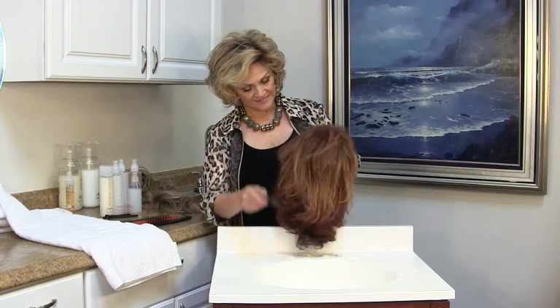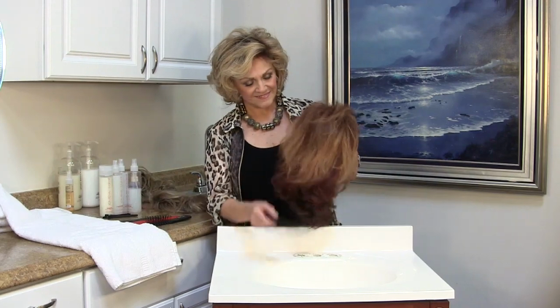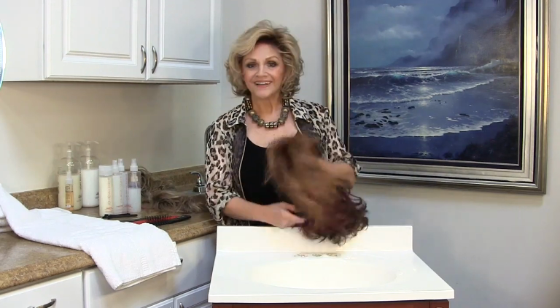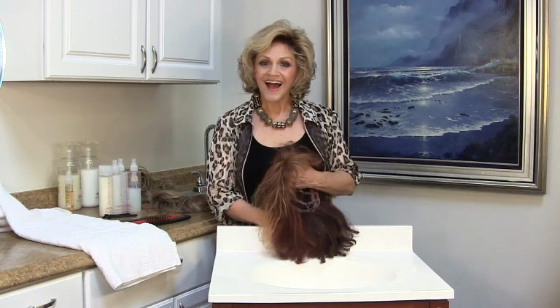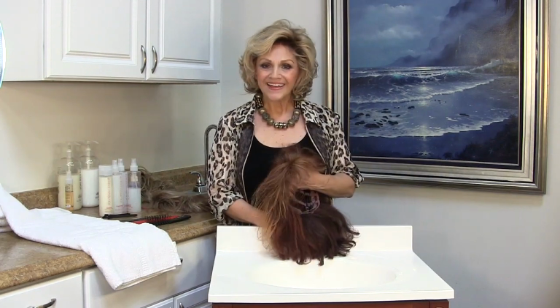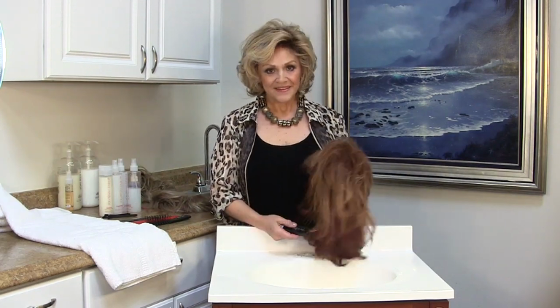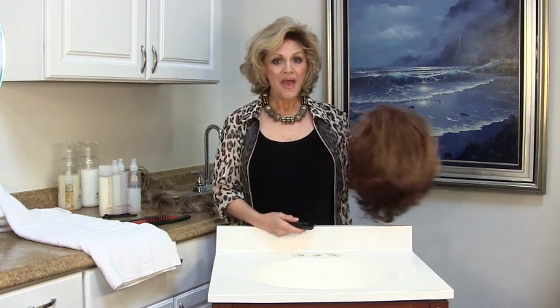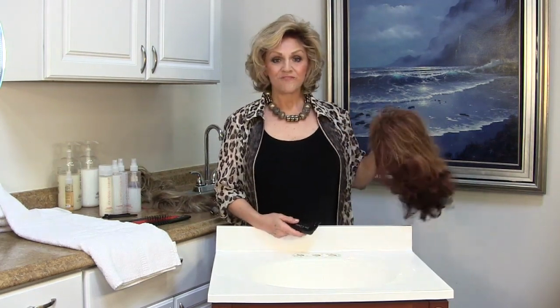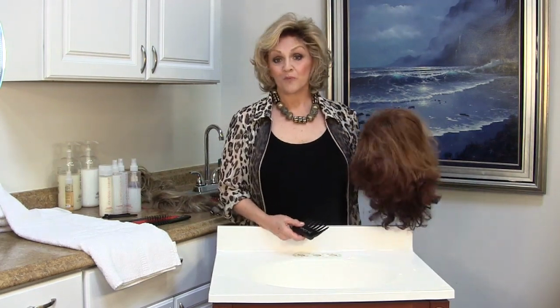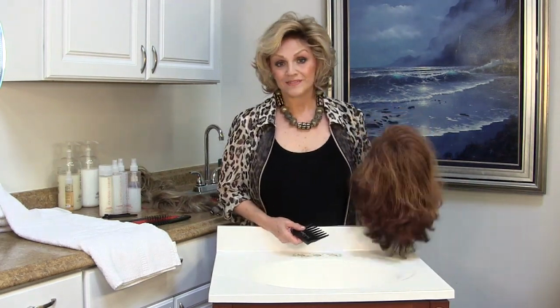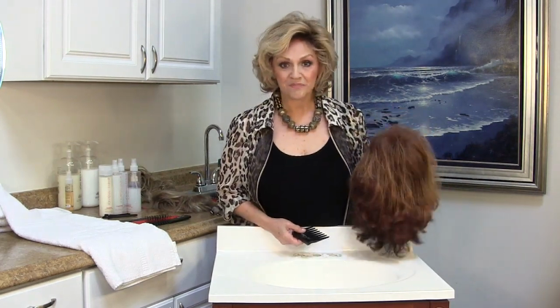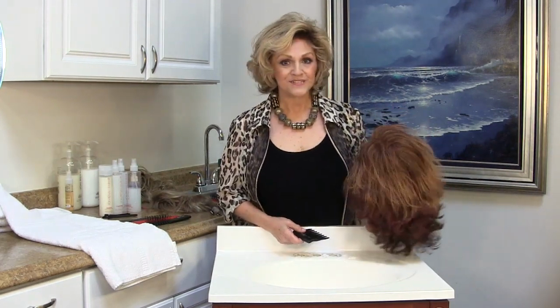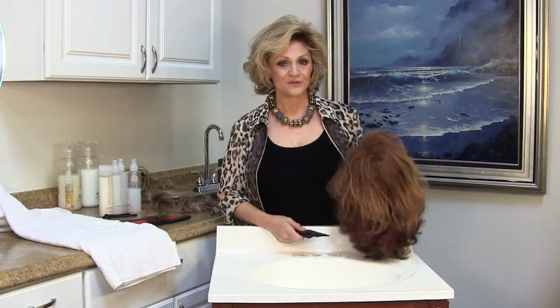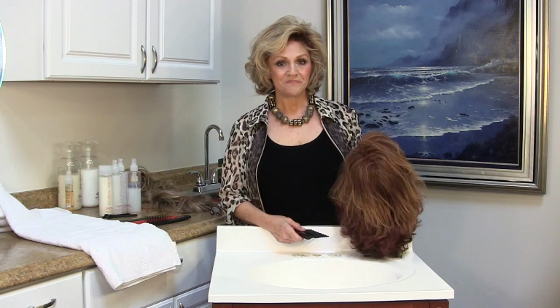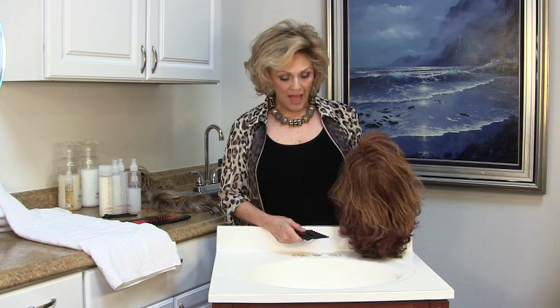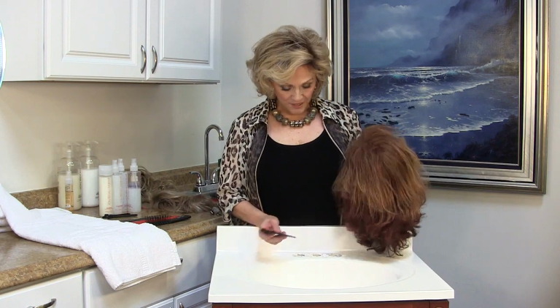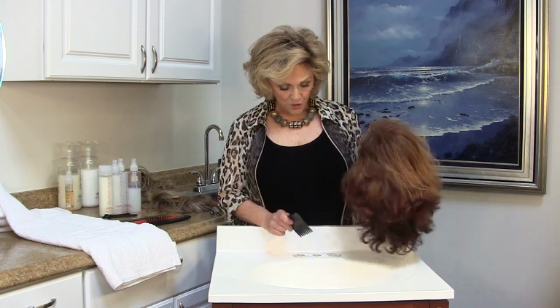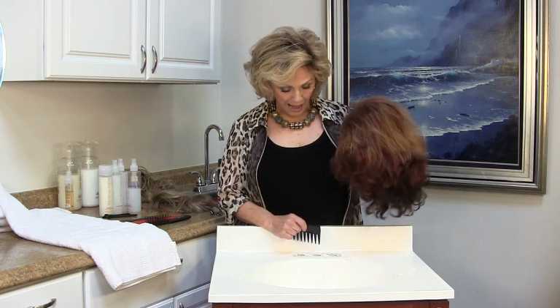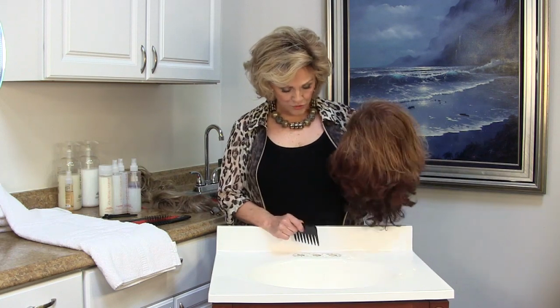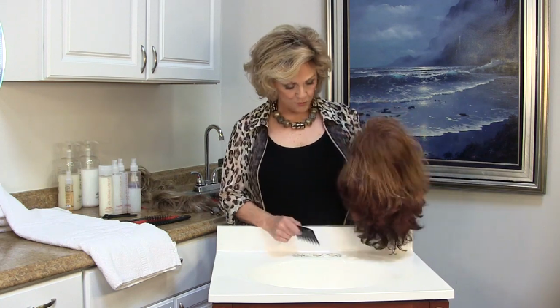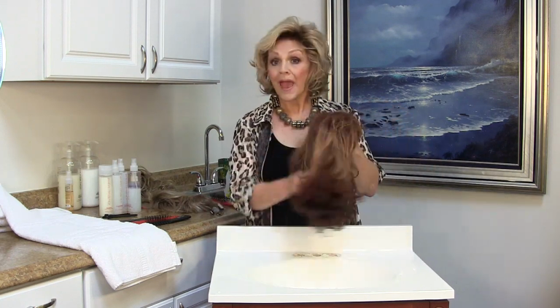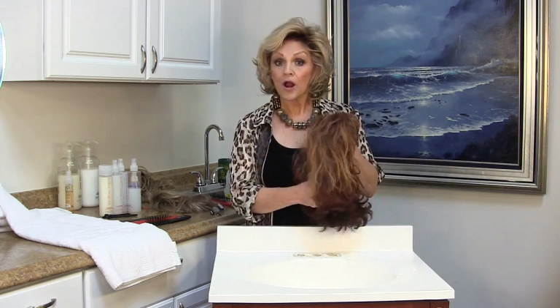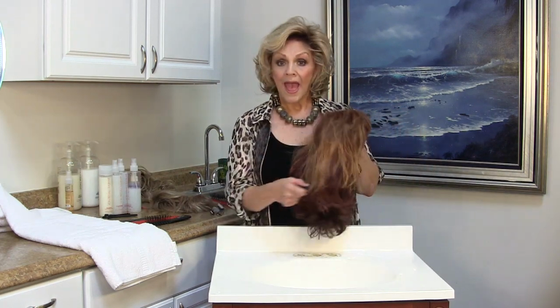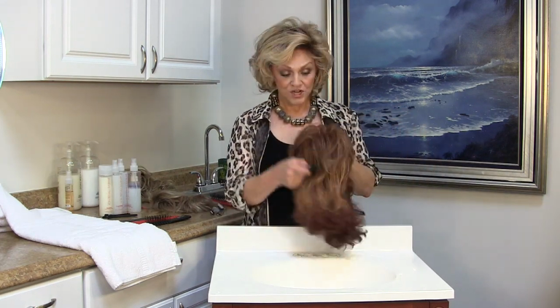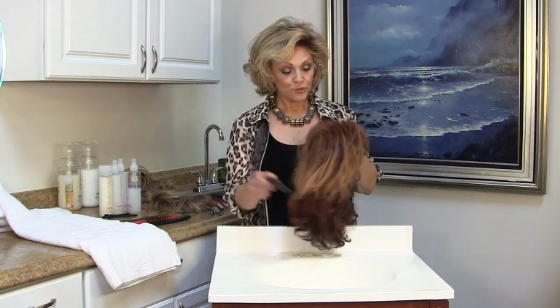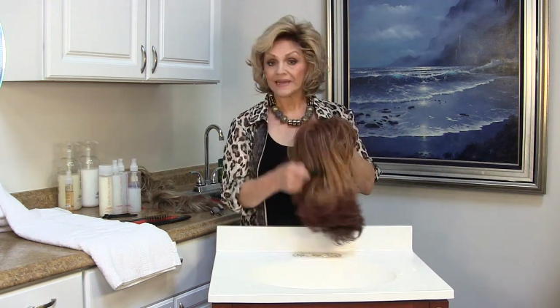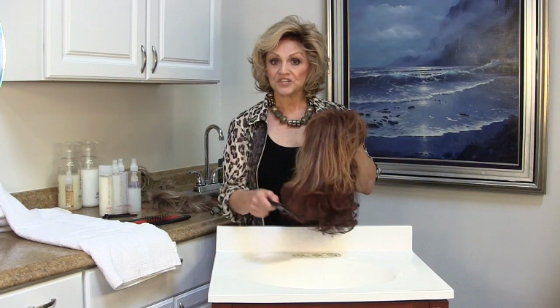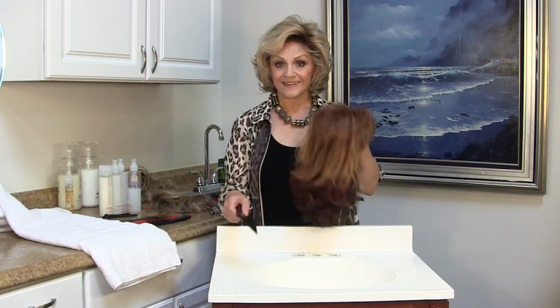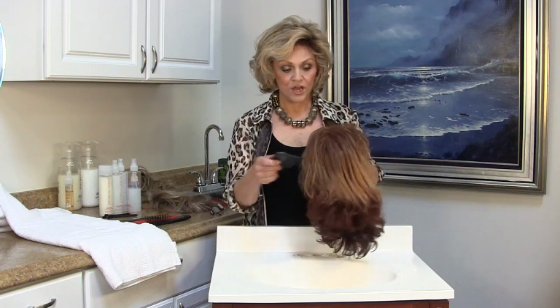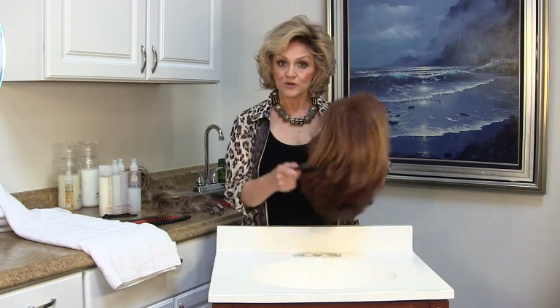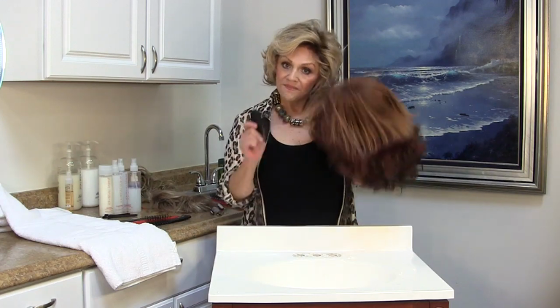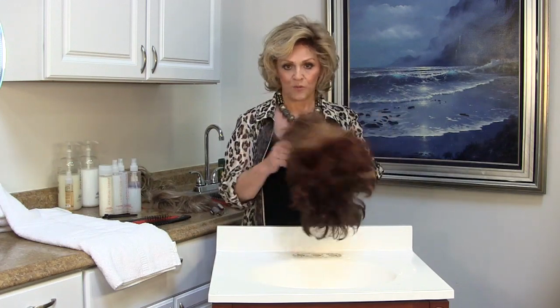Hi, this is Patti from Wigs by Patti's Pearls. I'm going to show you how to prepare, shampoo, condition, and clean your synthetic wig.